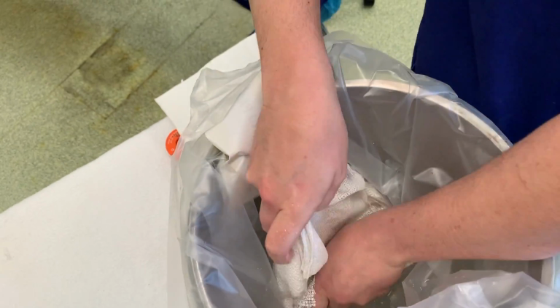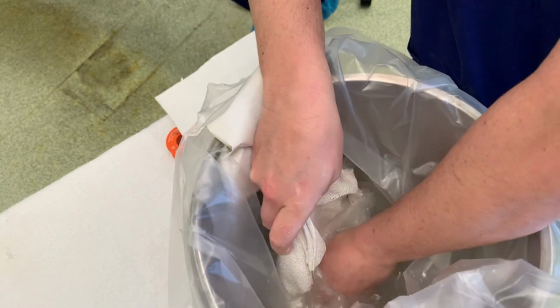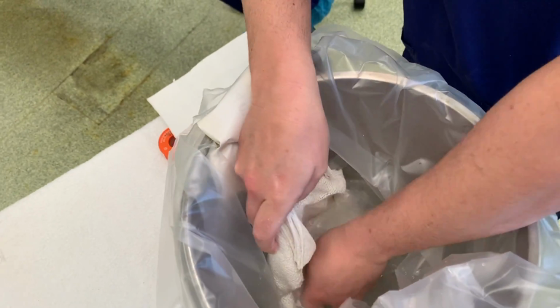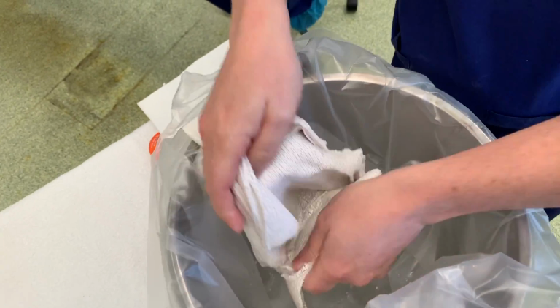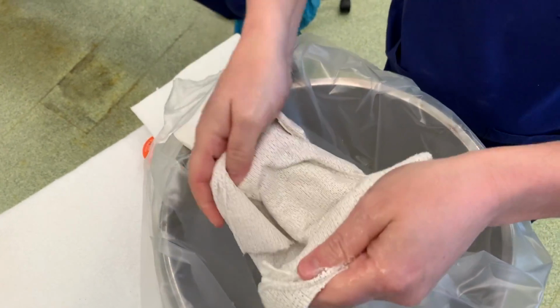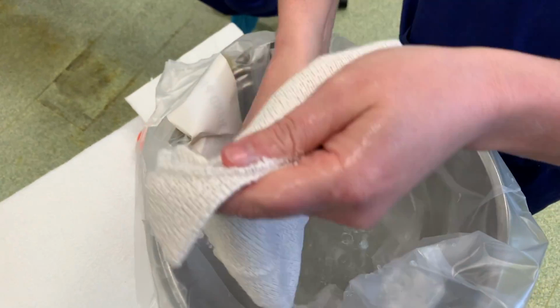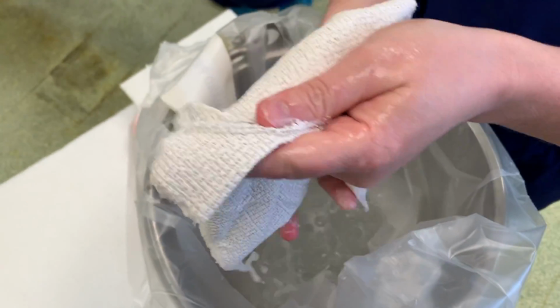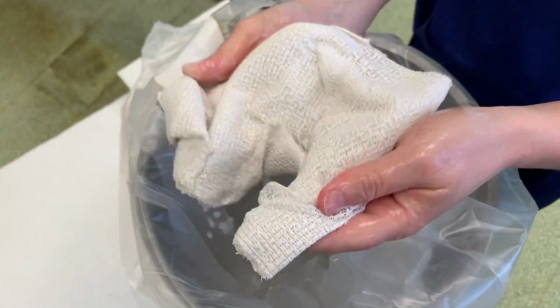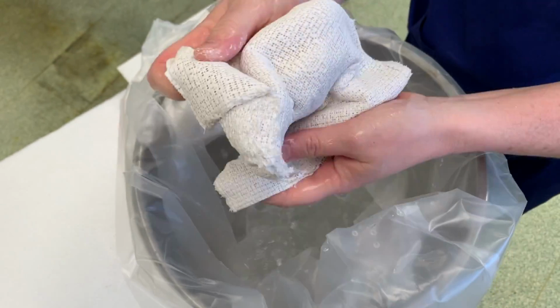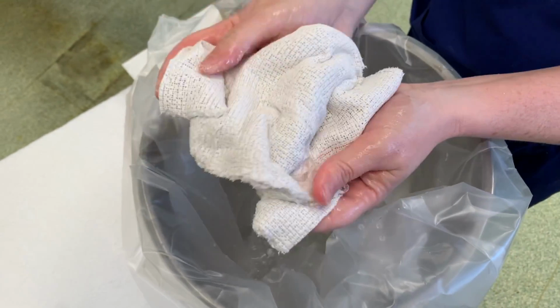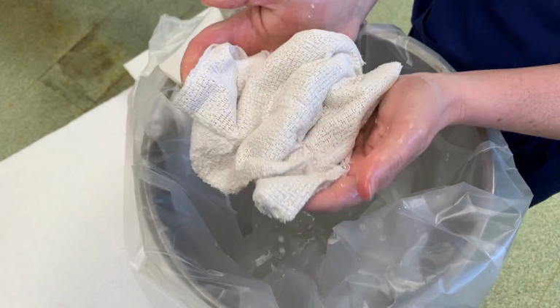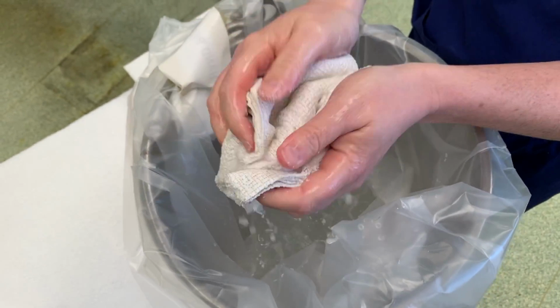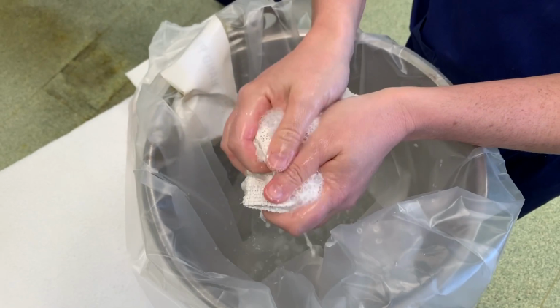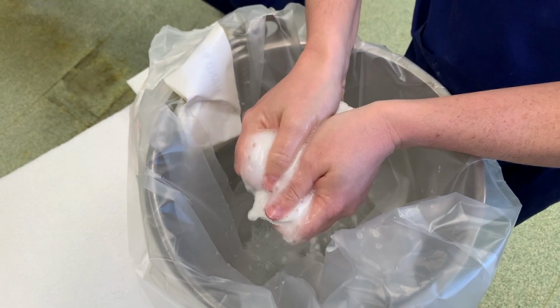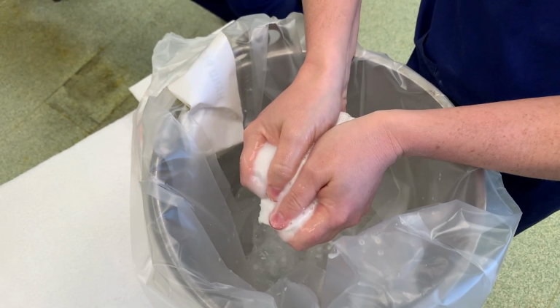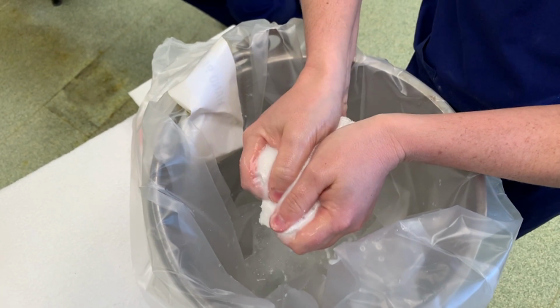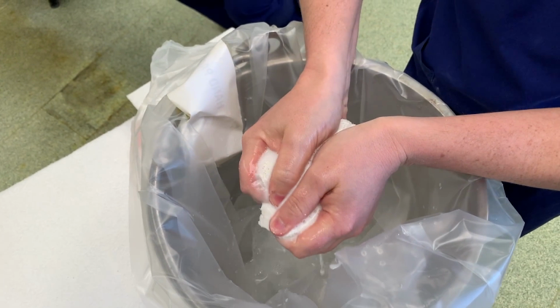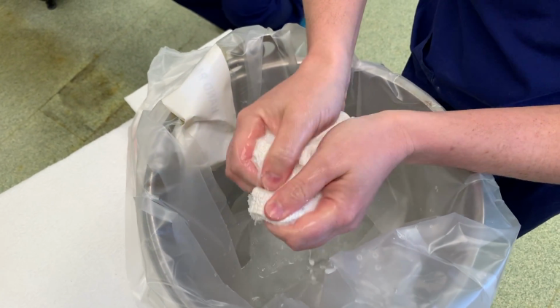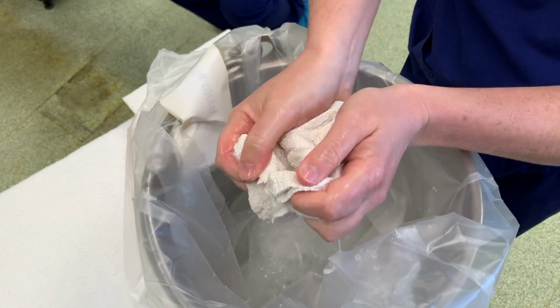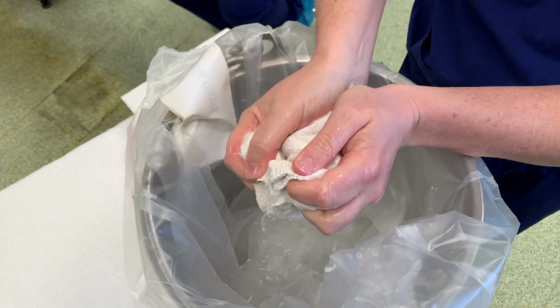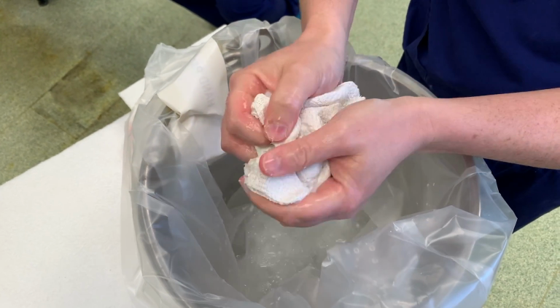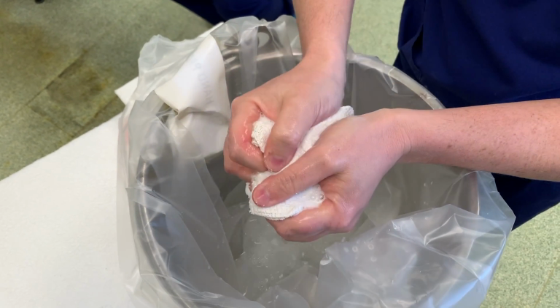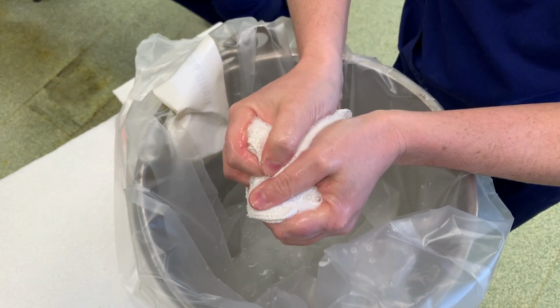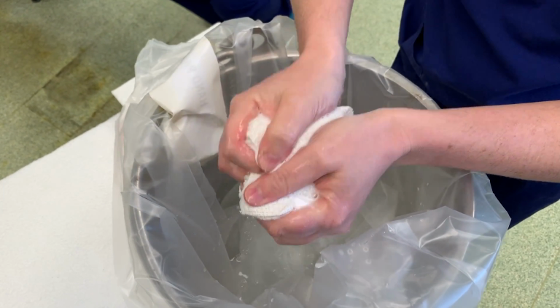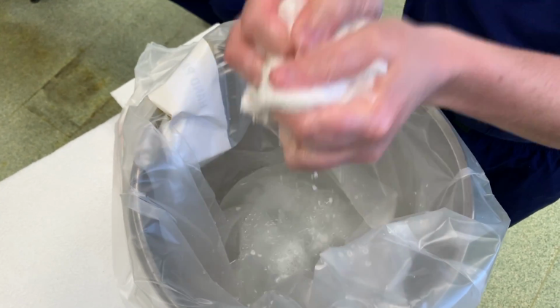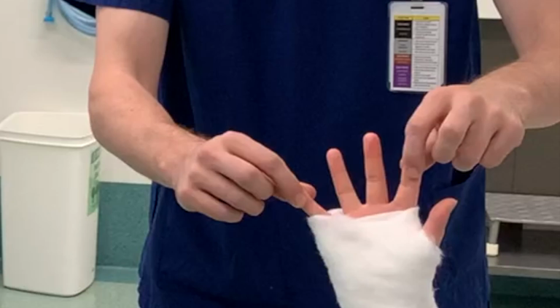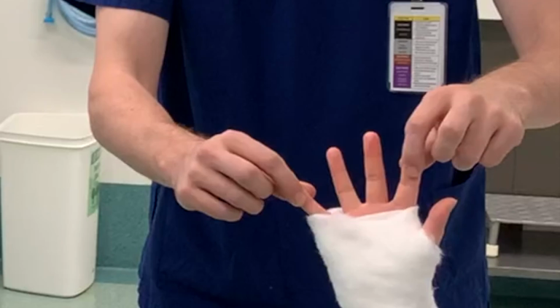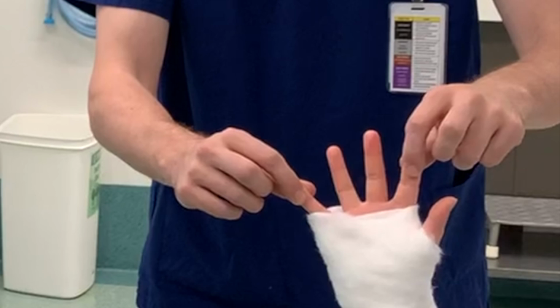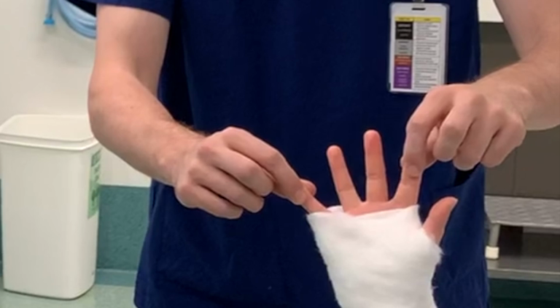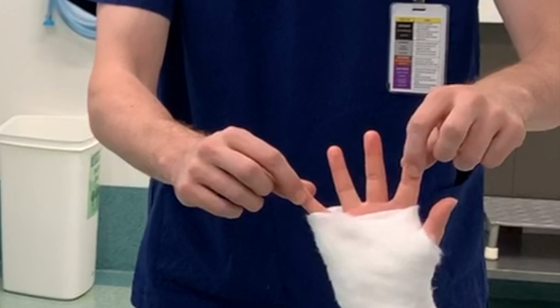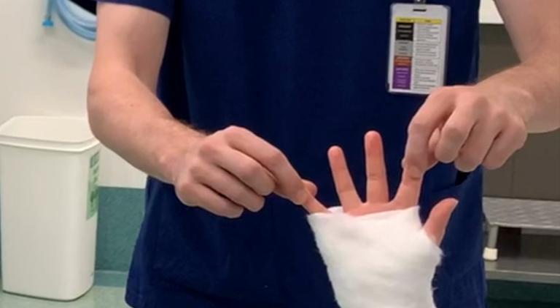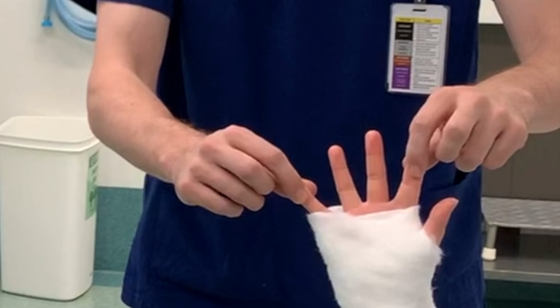Here is the plaster that we cut to template earlier. We're using cold water as it gives us a longer working time. We dip the plaster into the bucket full of water and then squeeze out any excess.